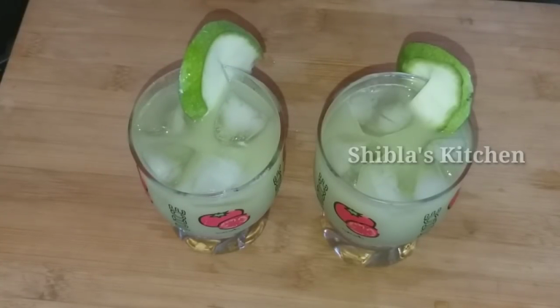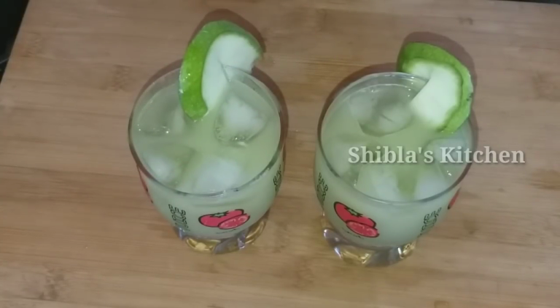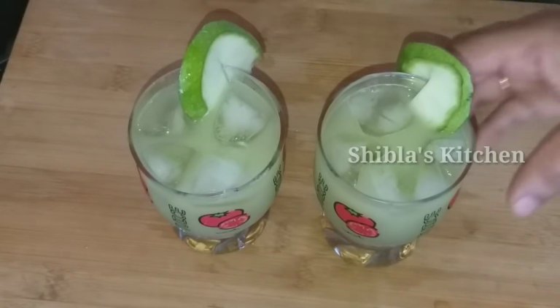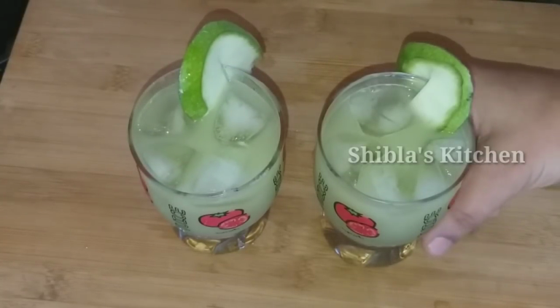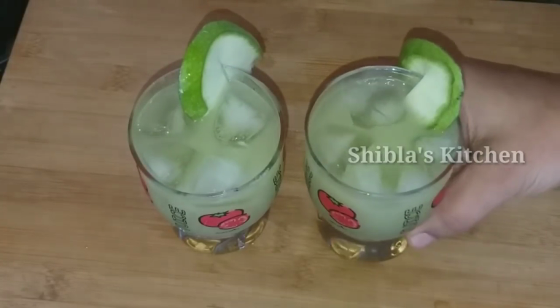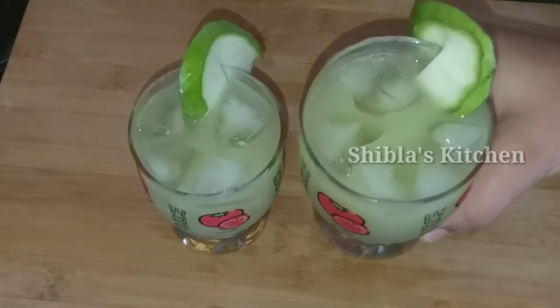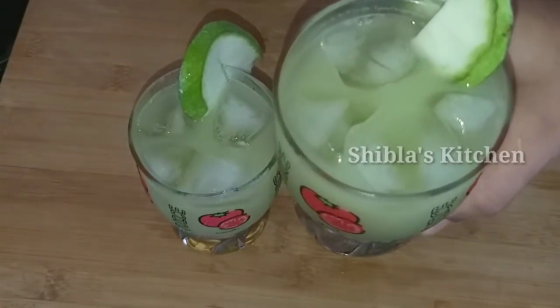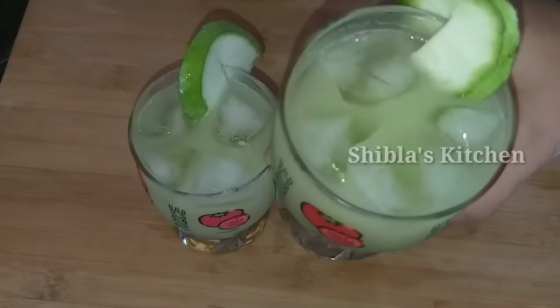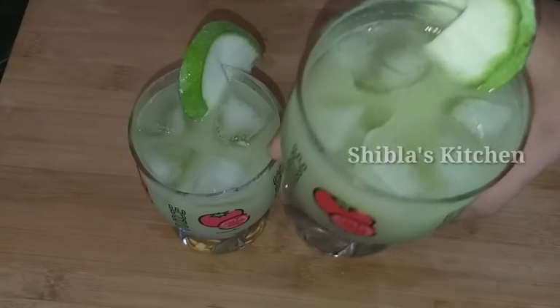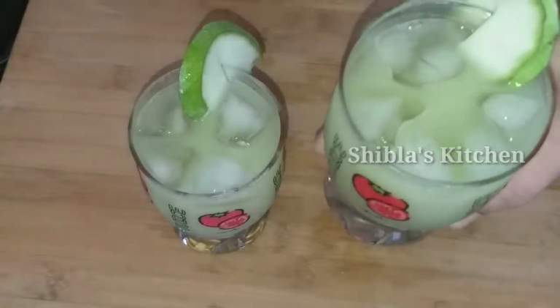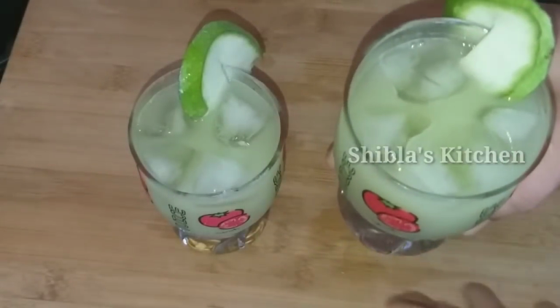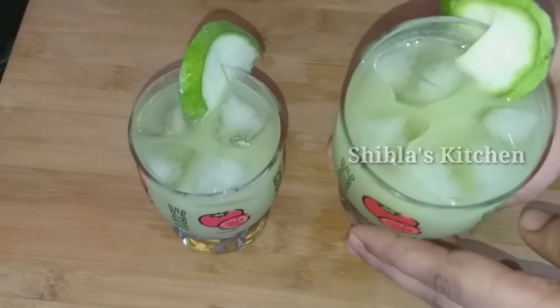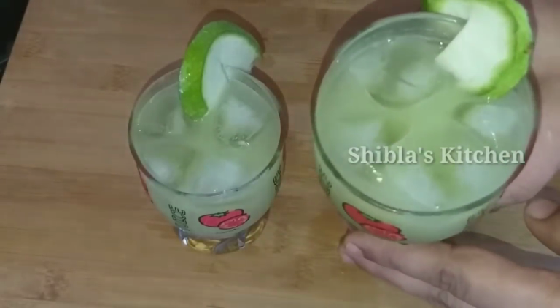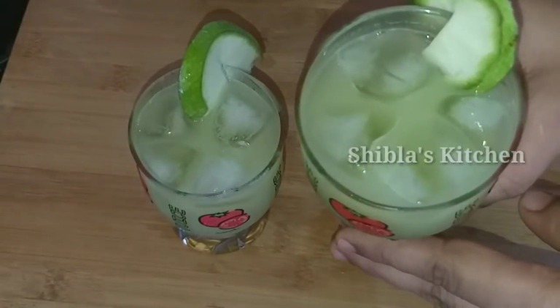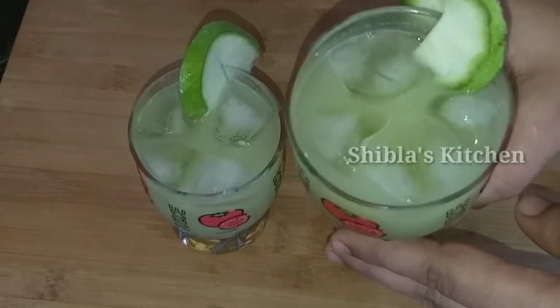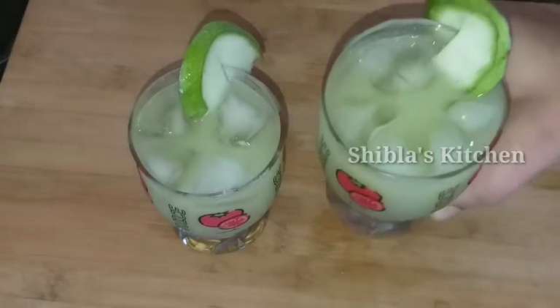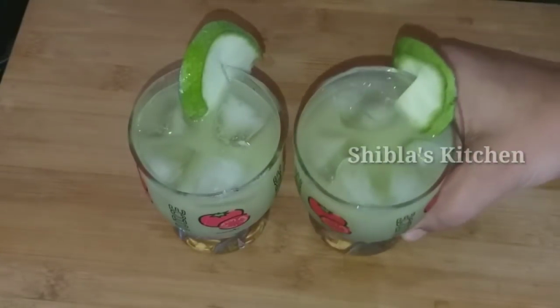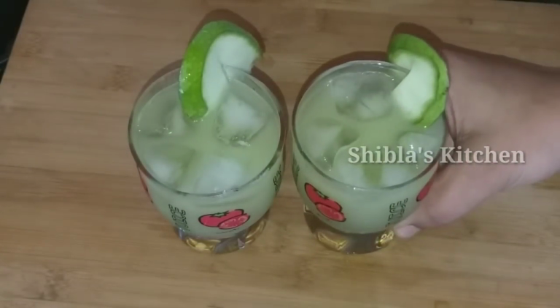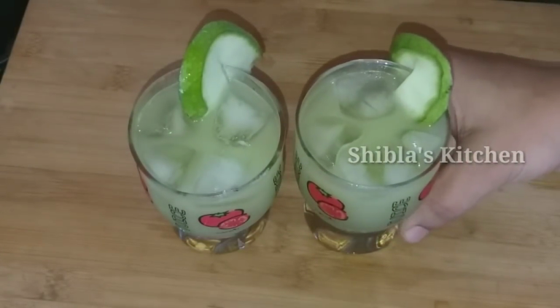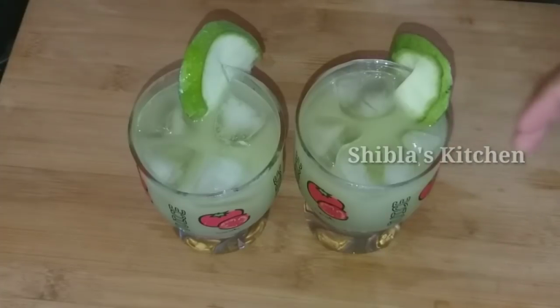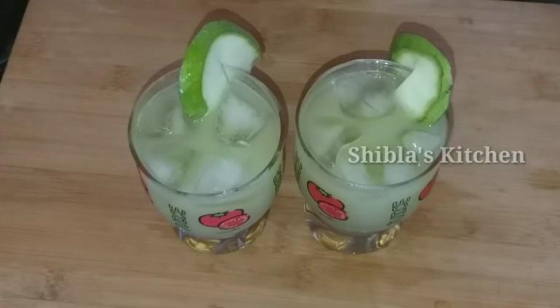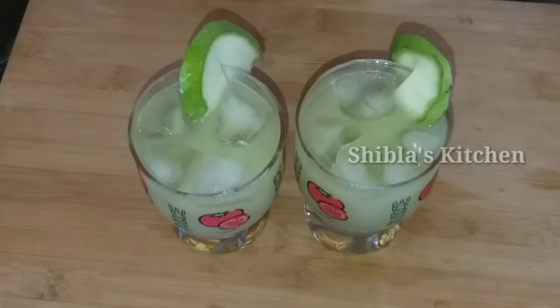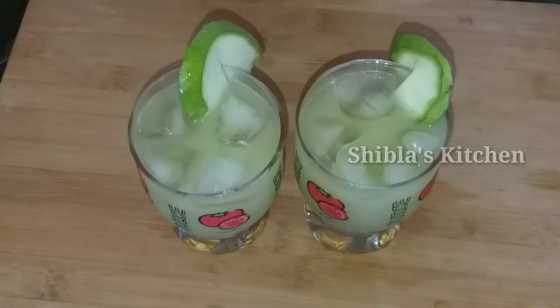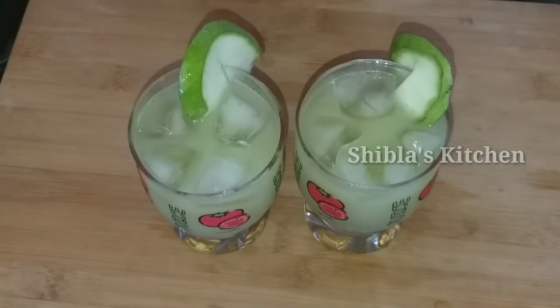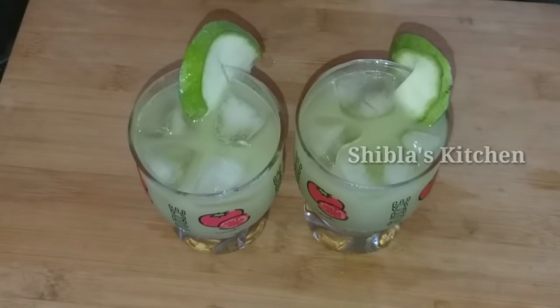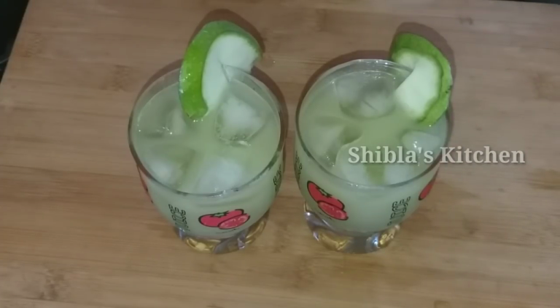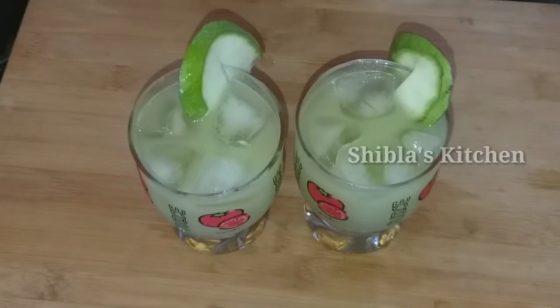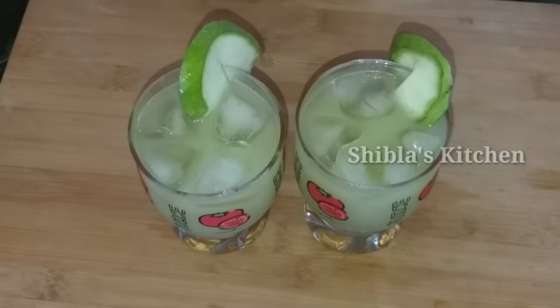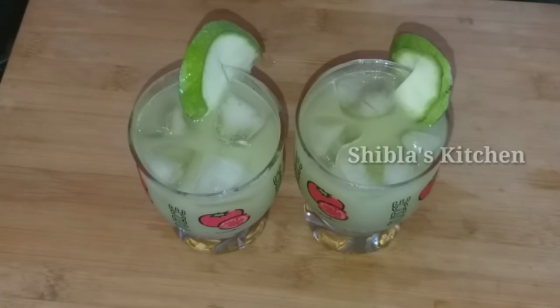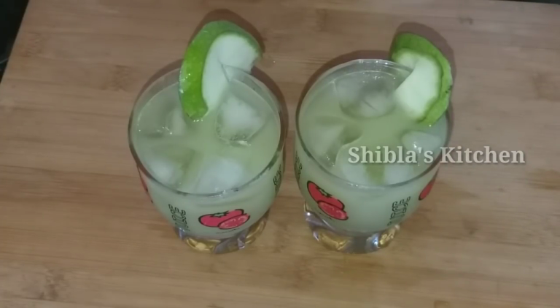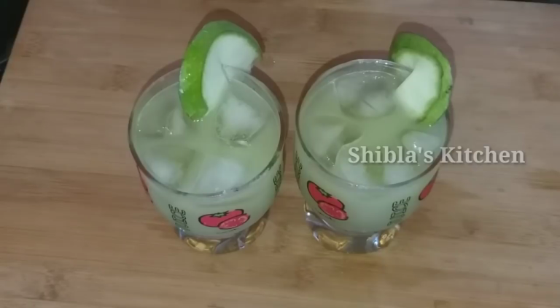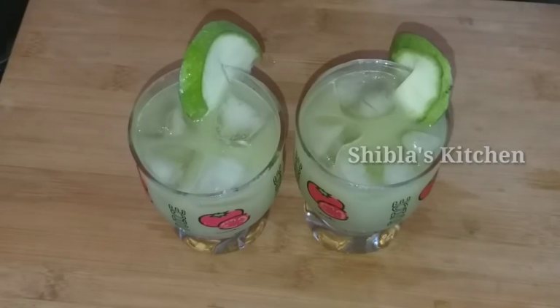Now I am going to make this. It's a little juice. We are making a little juice.